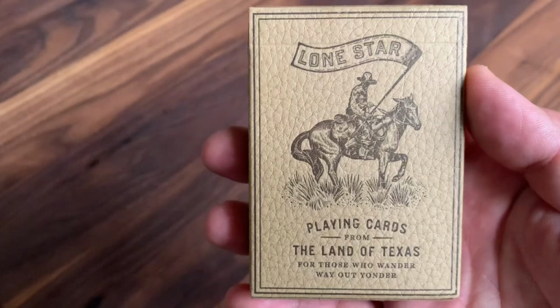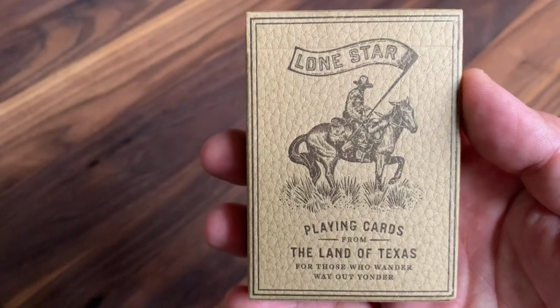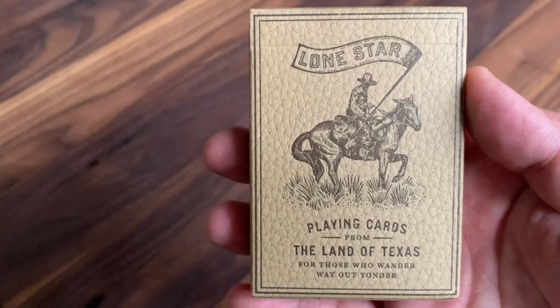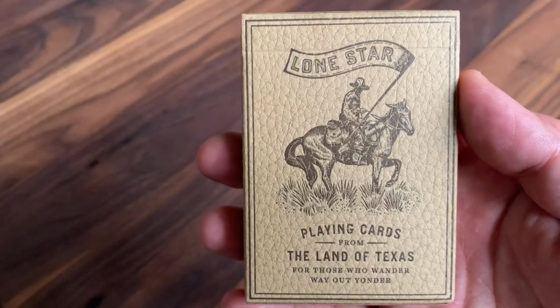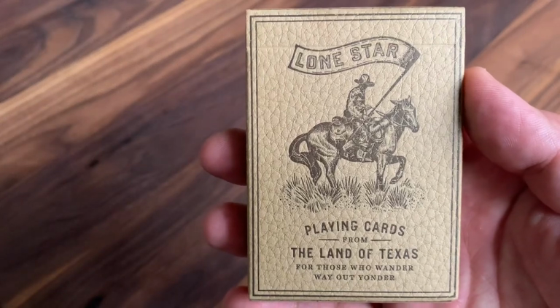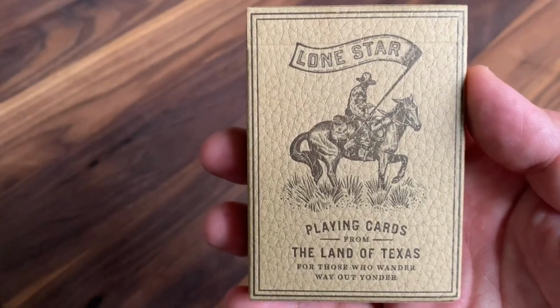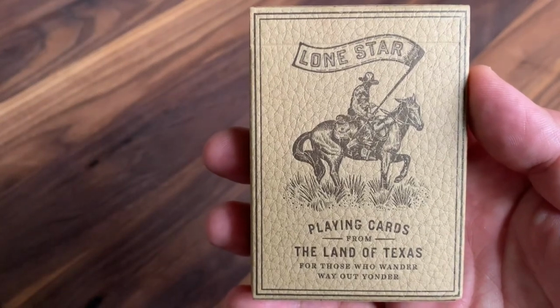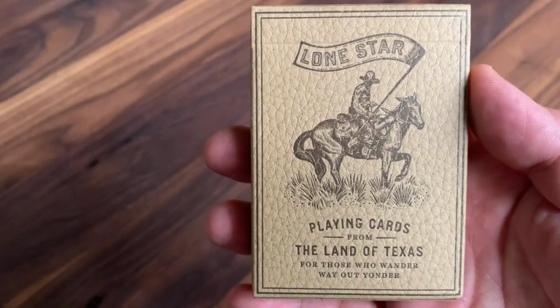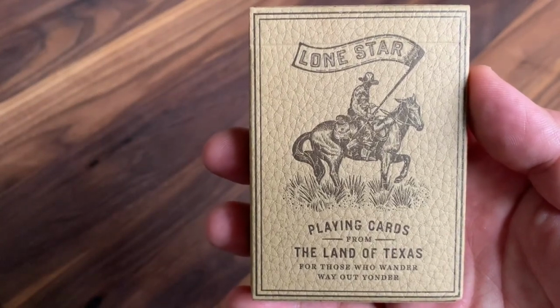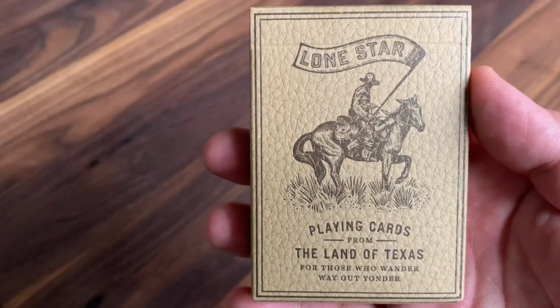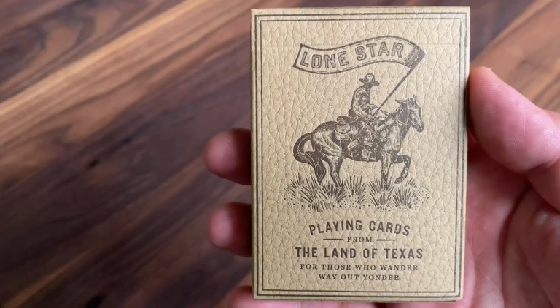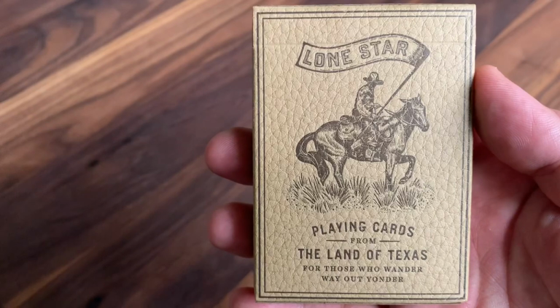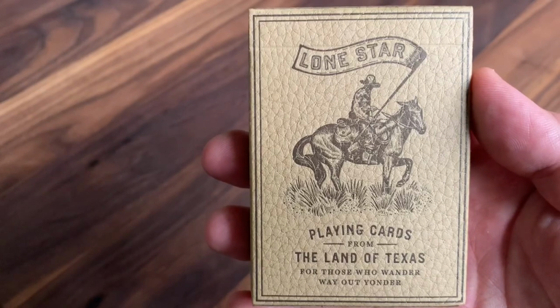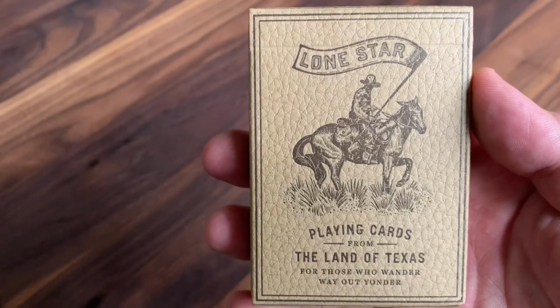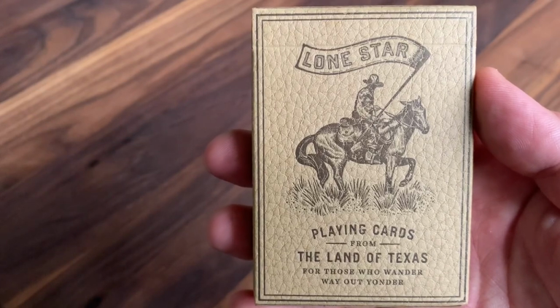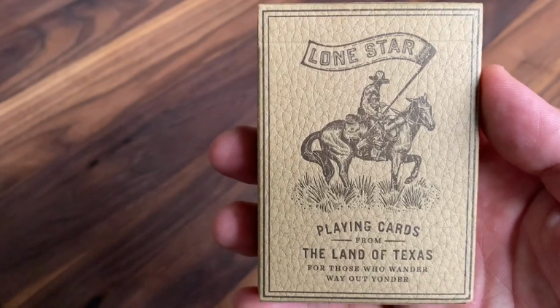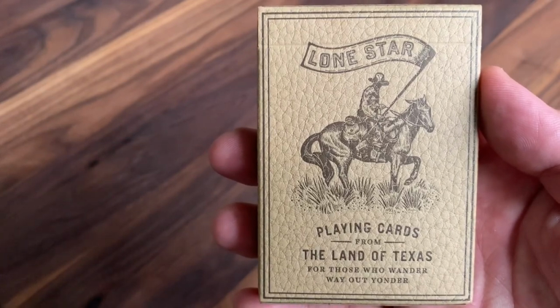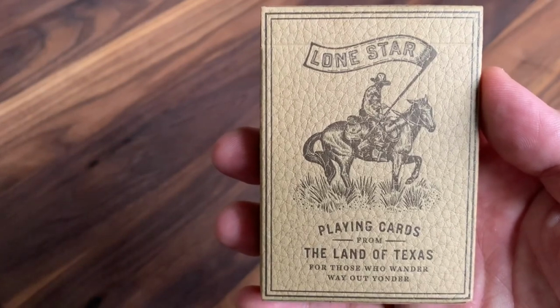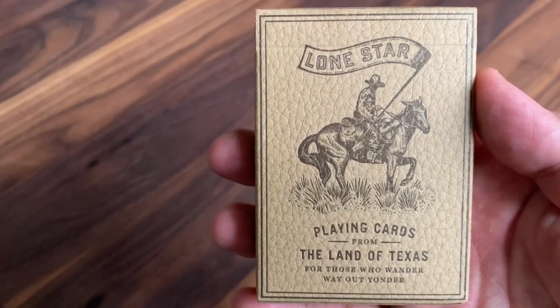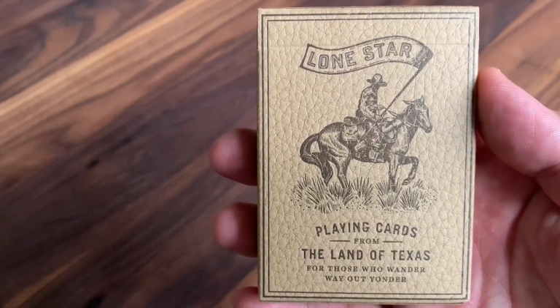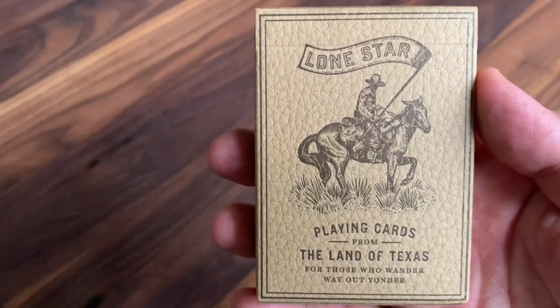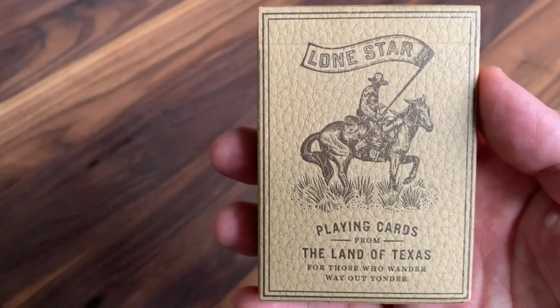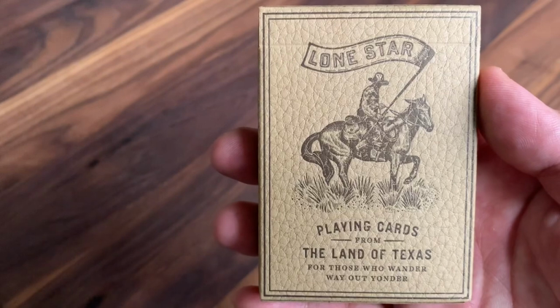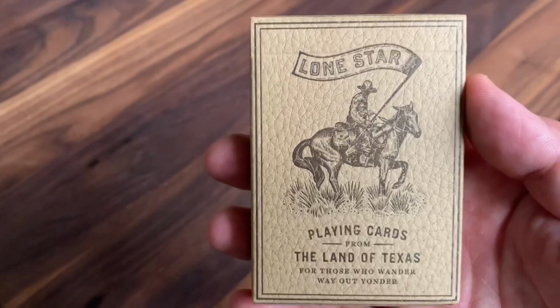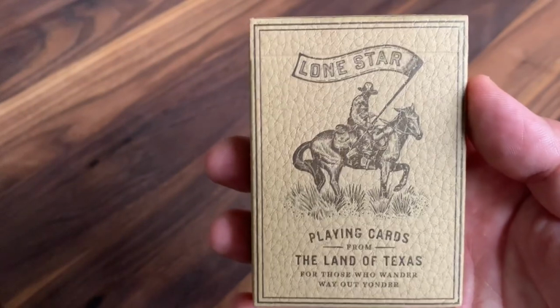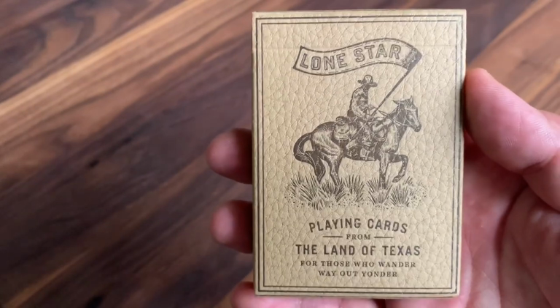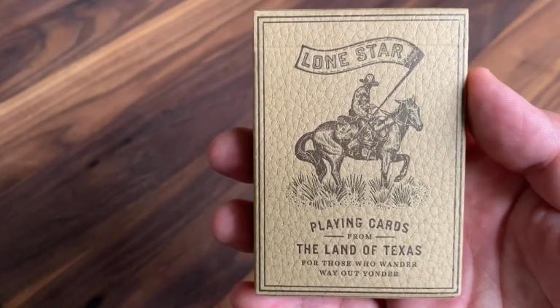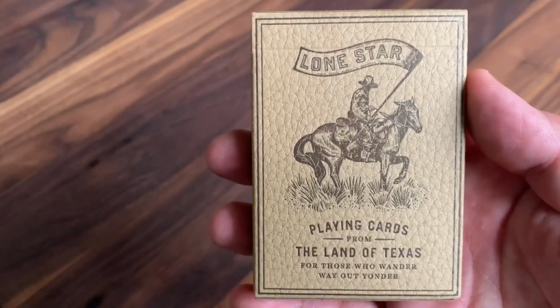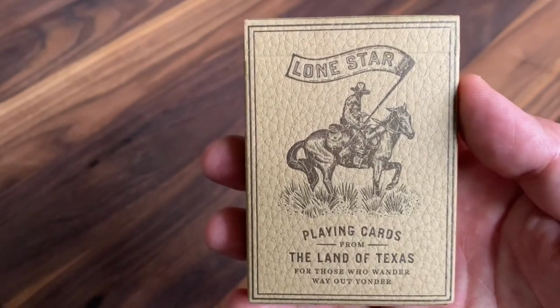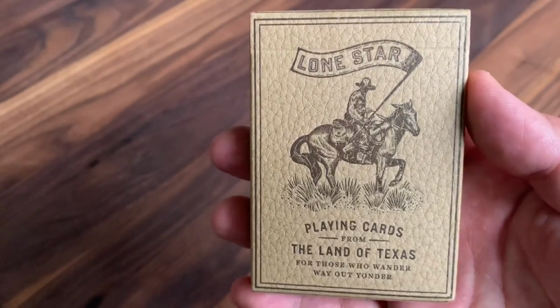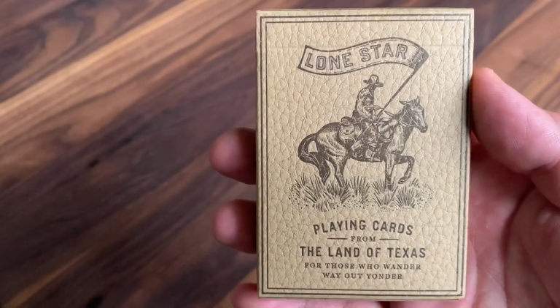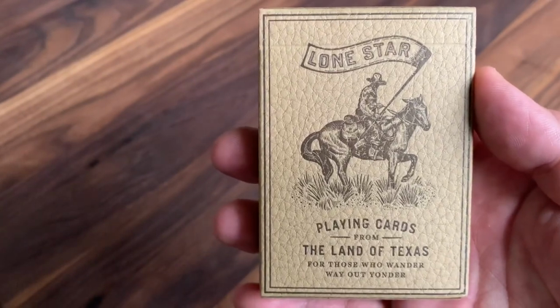Hey there, I am back with another deck review, and today I'm going to look at Lone Star playing cards from Pure Imagination Projects and designer Jonathan Schubert of the Schubert Studio. As a native Texan, I was super excited to get a hold of a deck inspired by the one and only Lone Star State, so let's jump right into it.